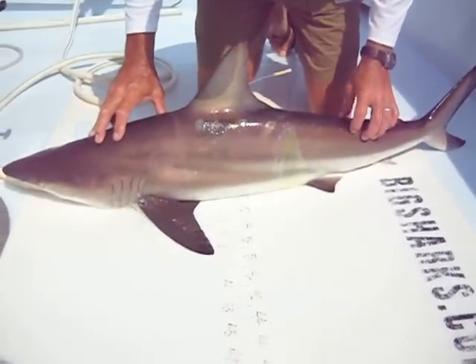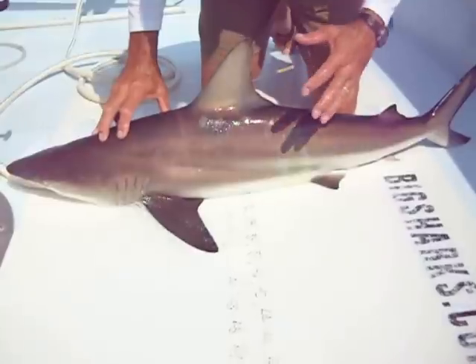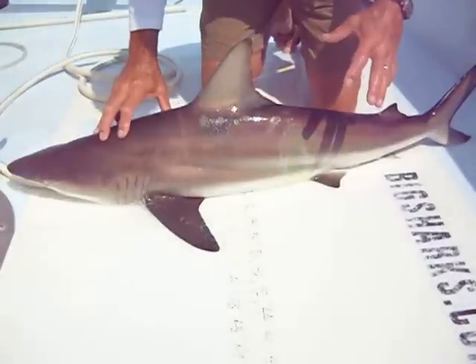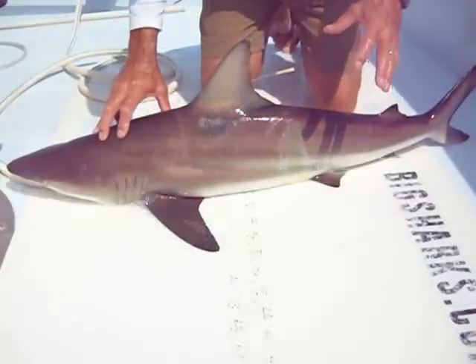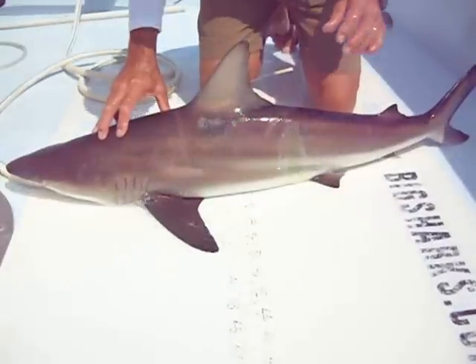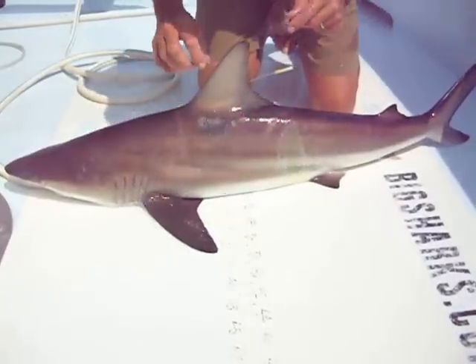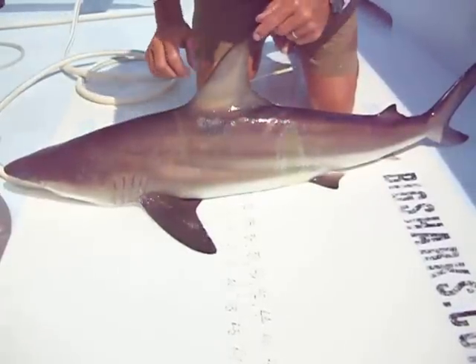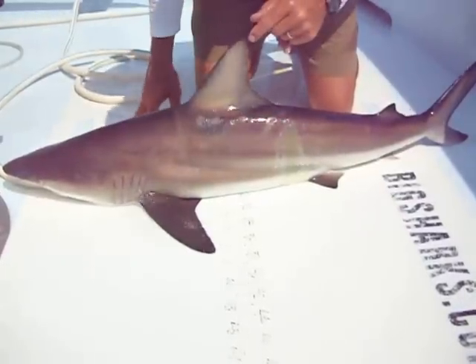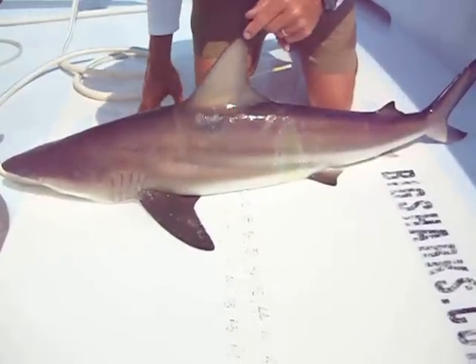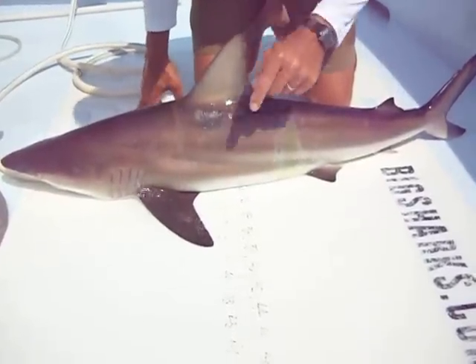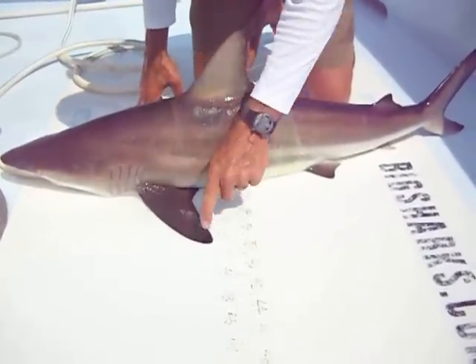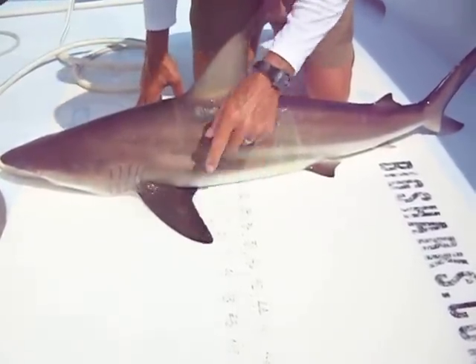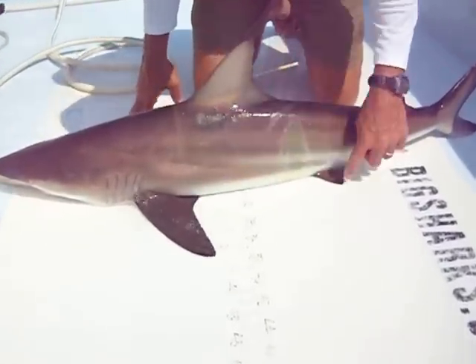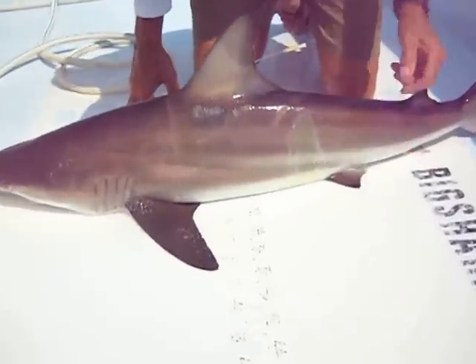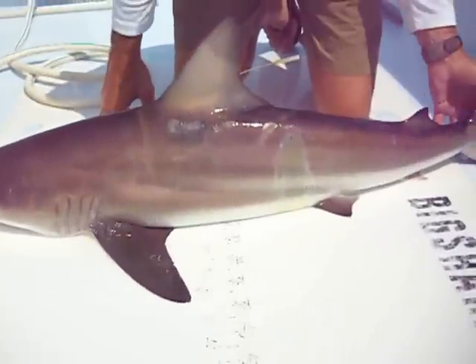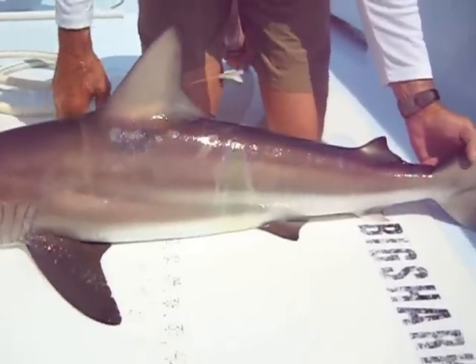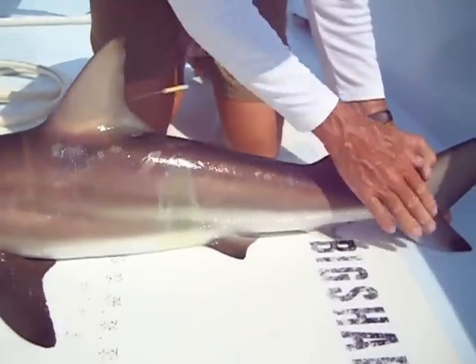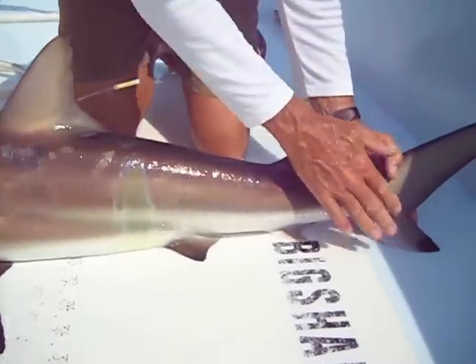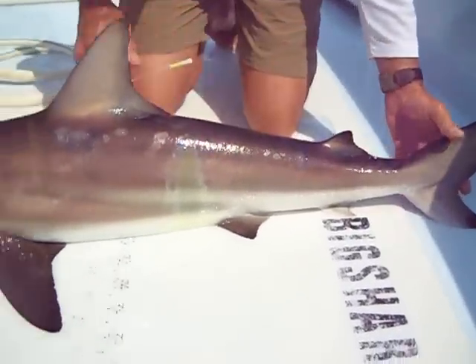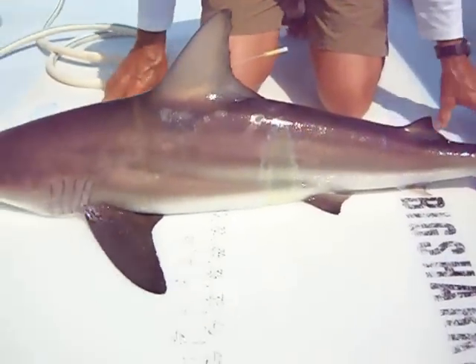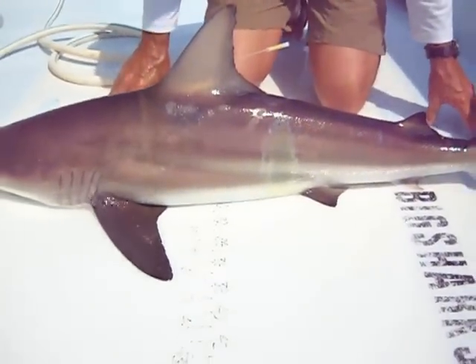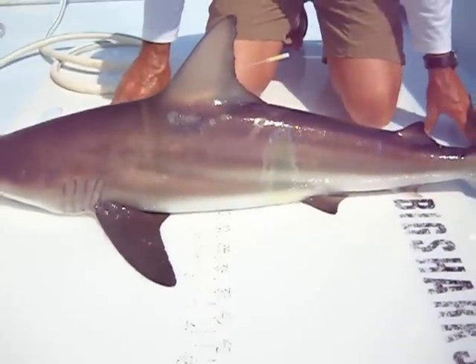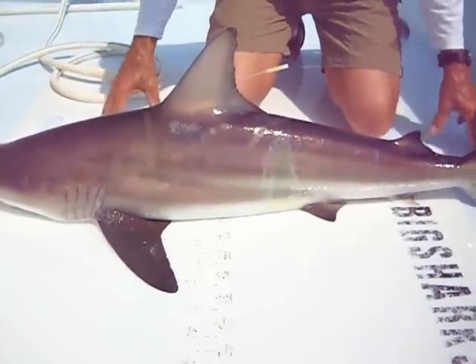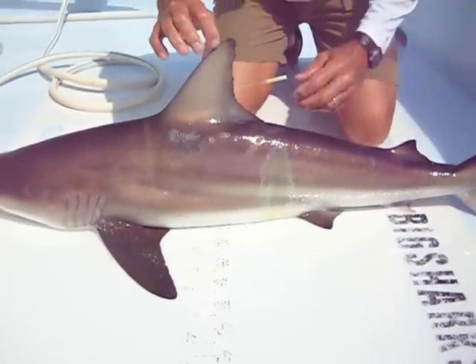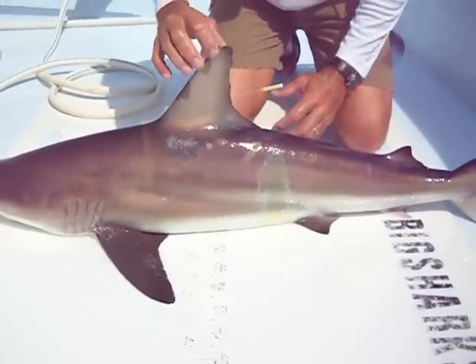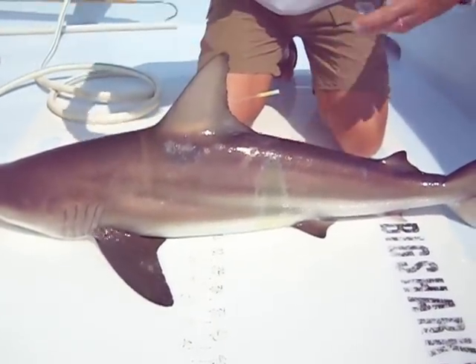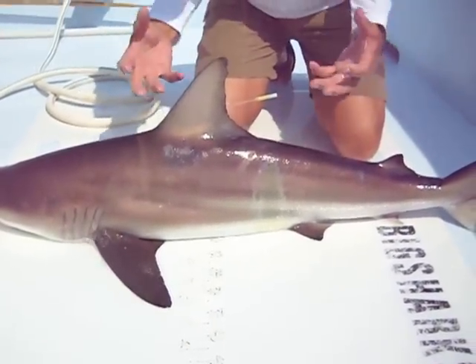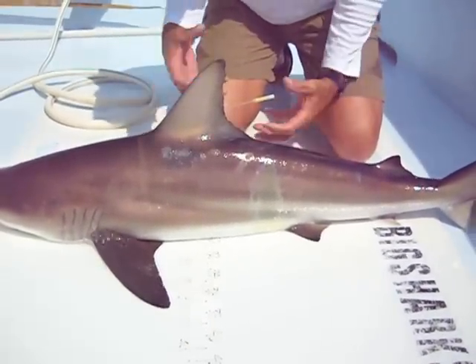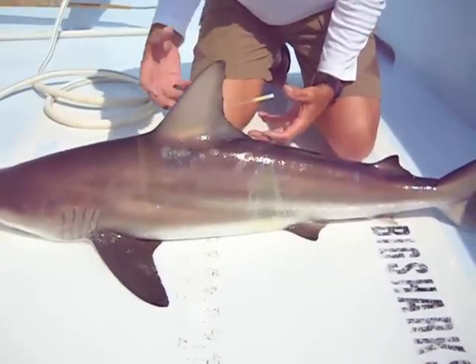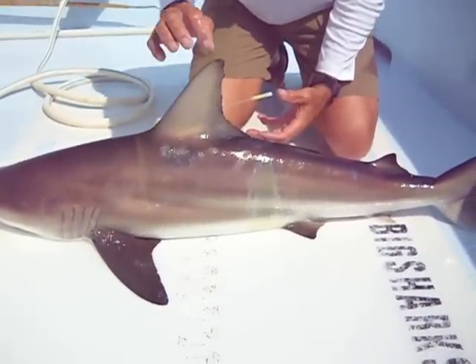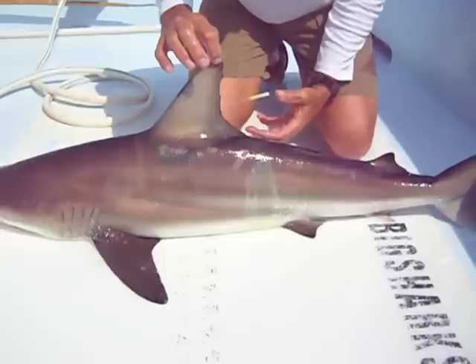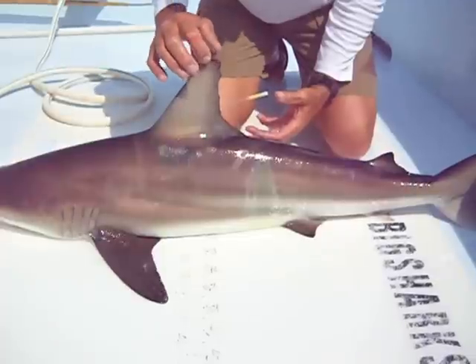Even though it's a blacktip, if you notice, it does not have real prominent black tips on its fins, although they are here. But unlike the spinner shark where the black tips are very prominent, on this guy they're just sort of faded.